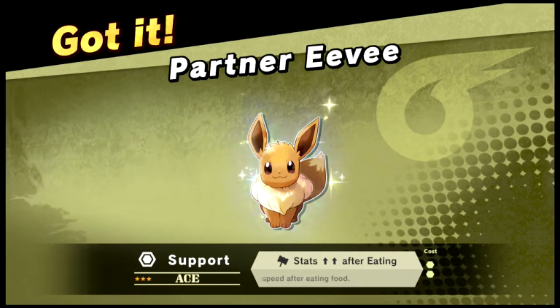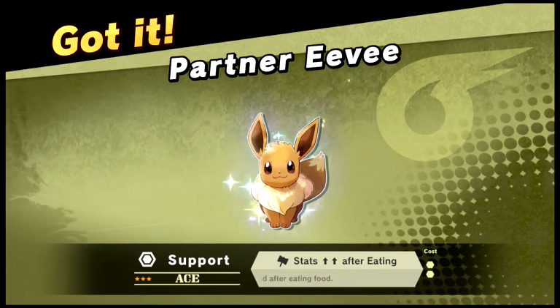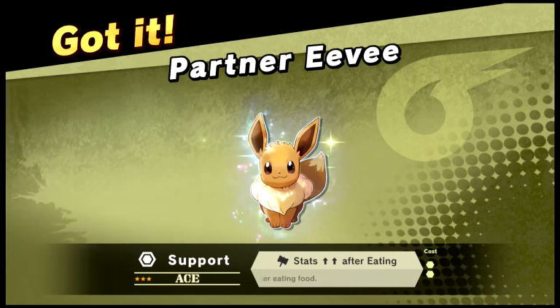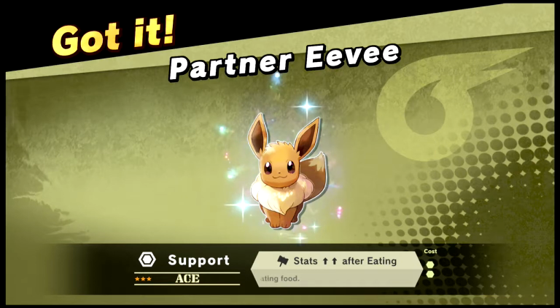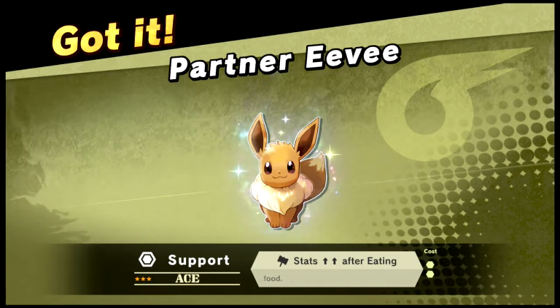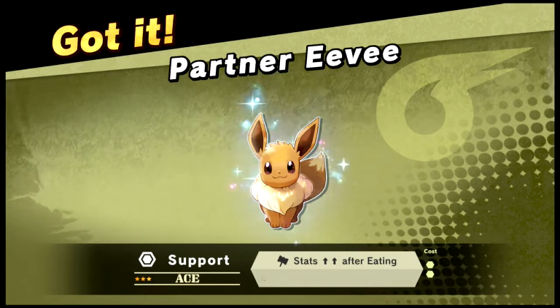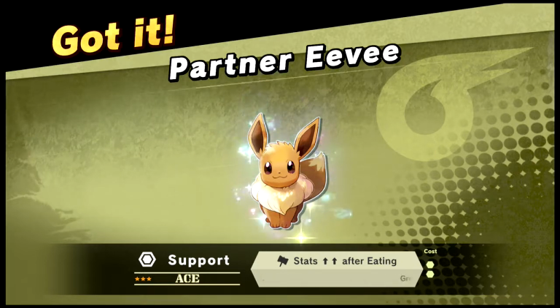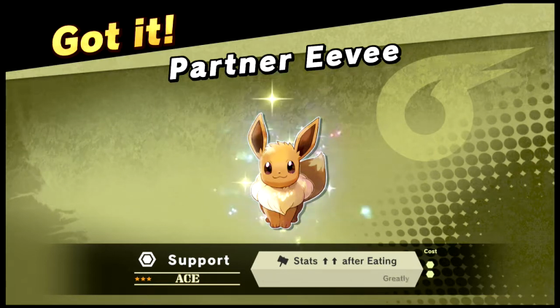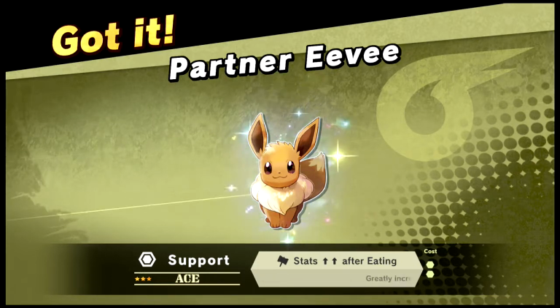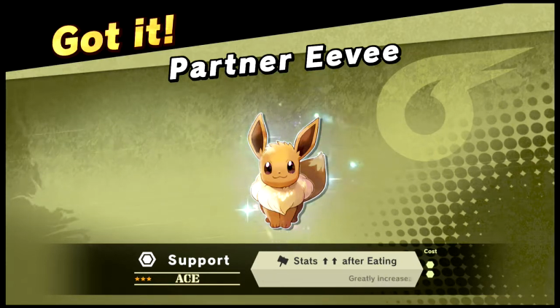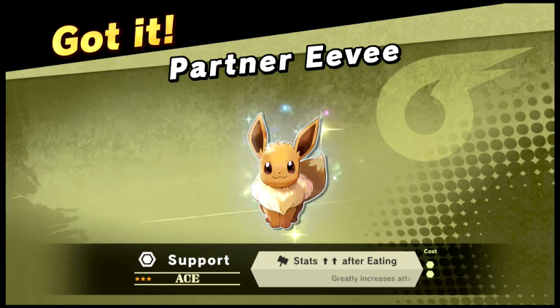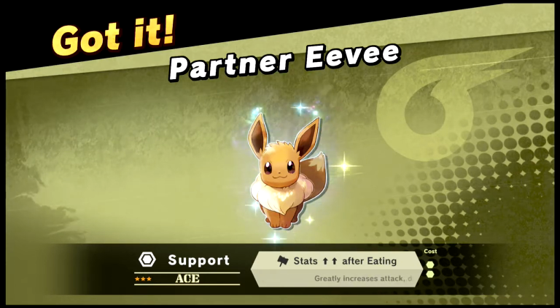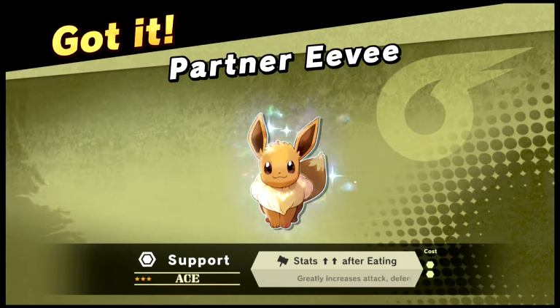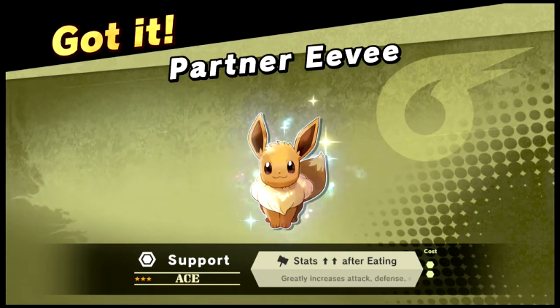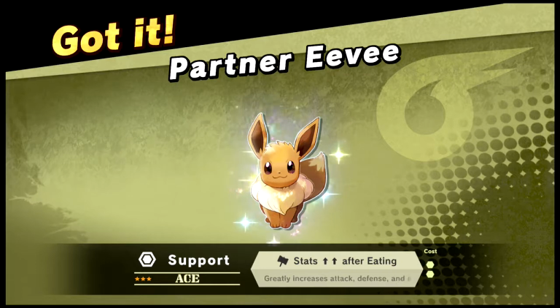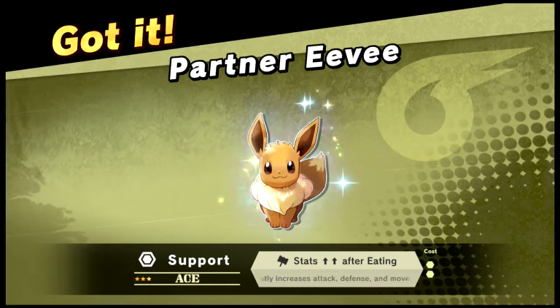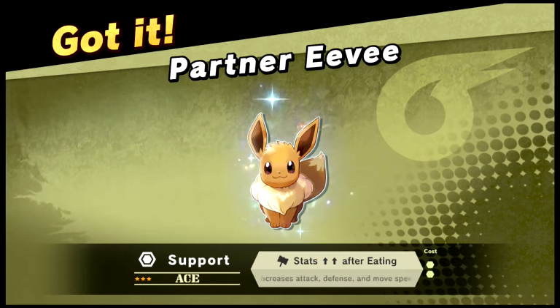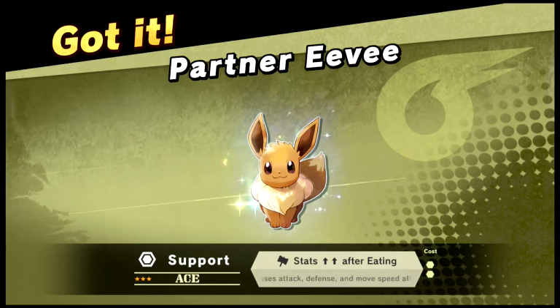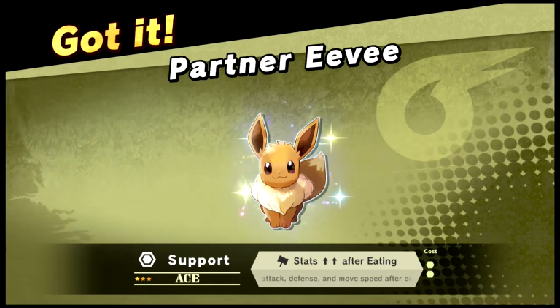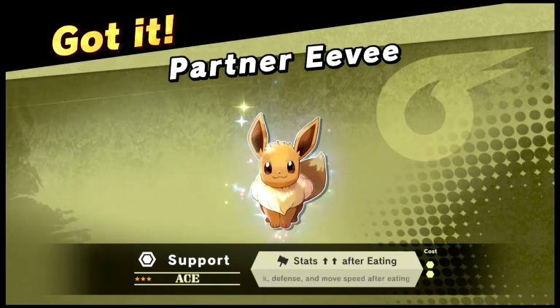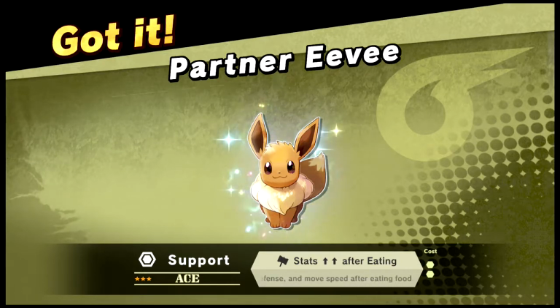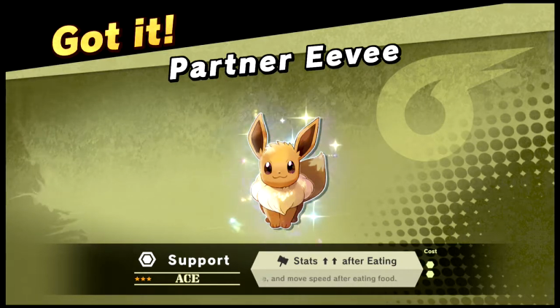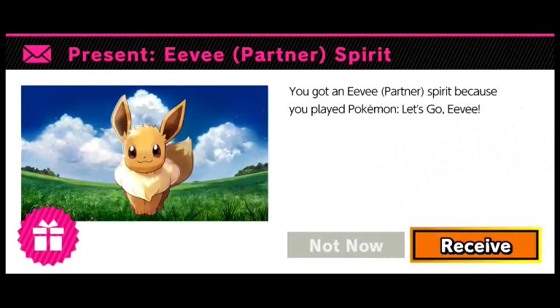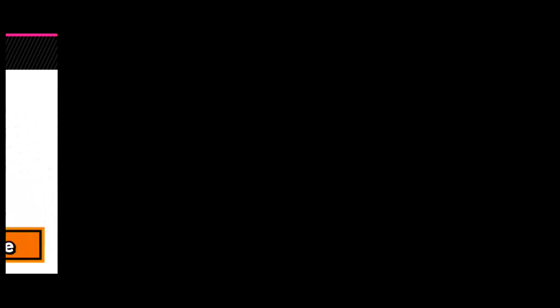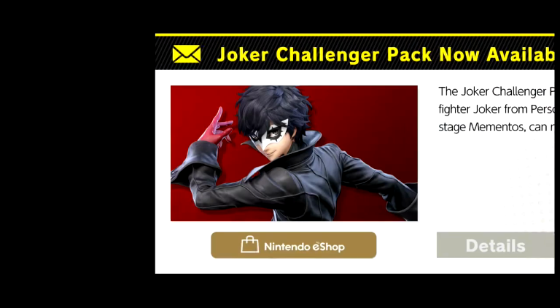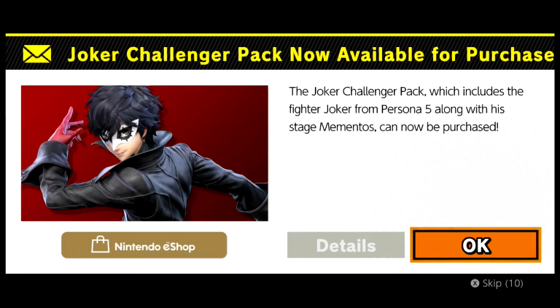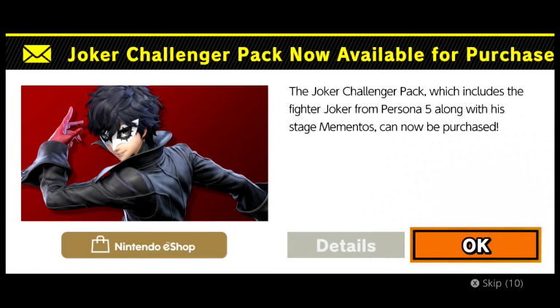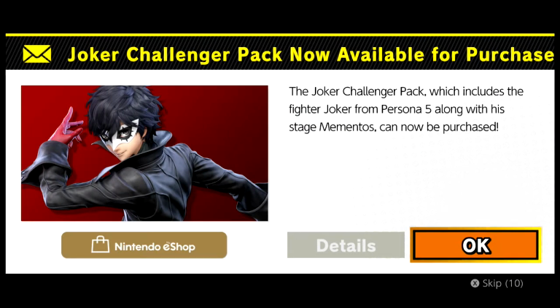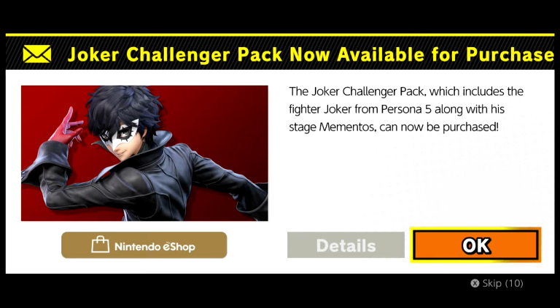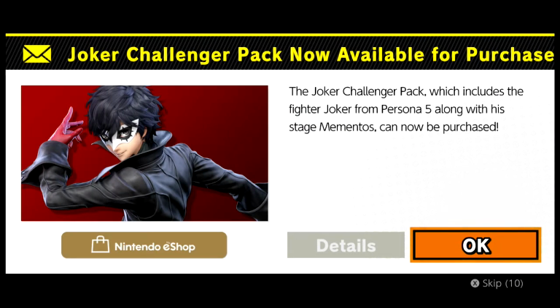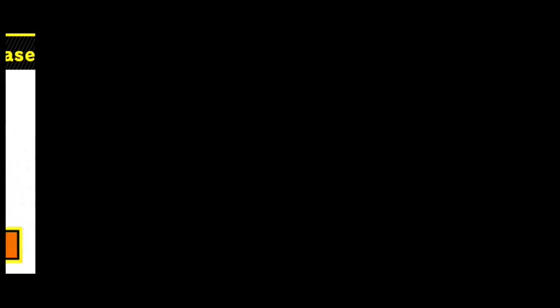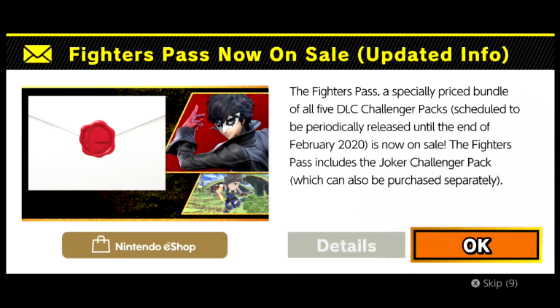Stats up after eating — greatly increases the attack, defense, and movement speed after eating food. Okay, well that's cool. Yeah, I know about that, I don't care.